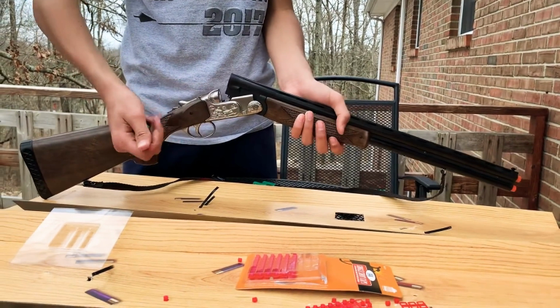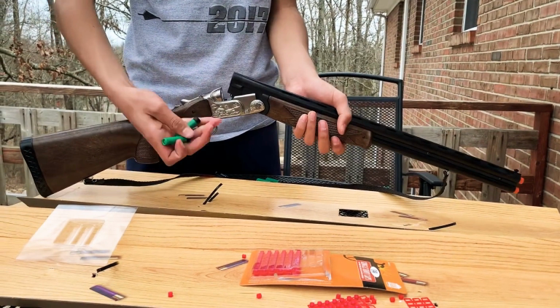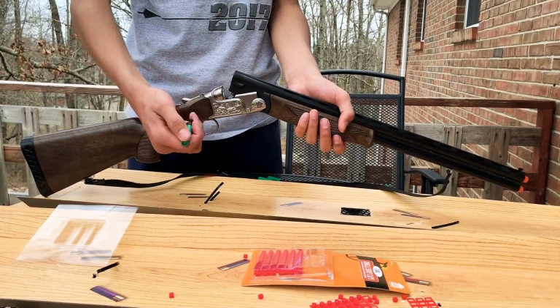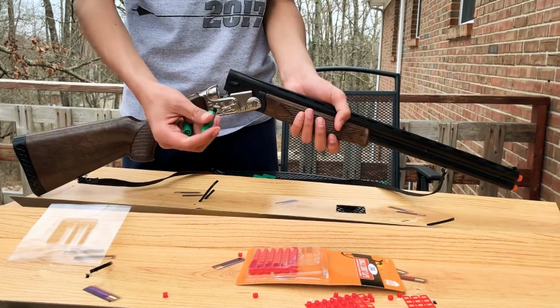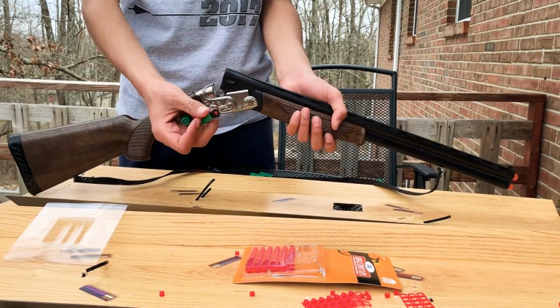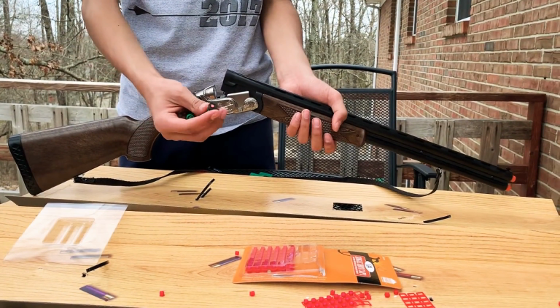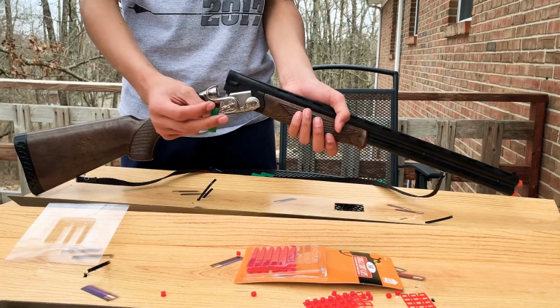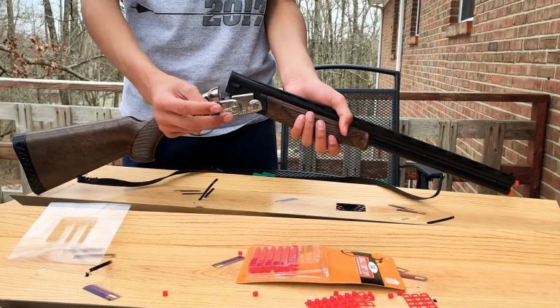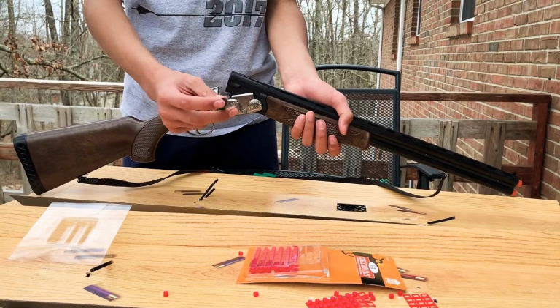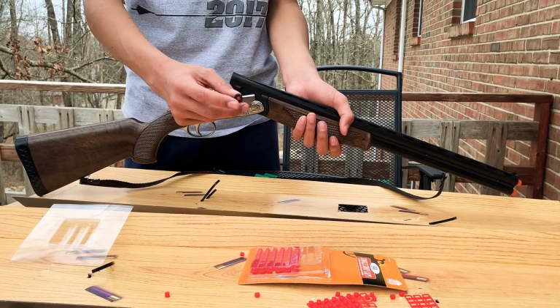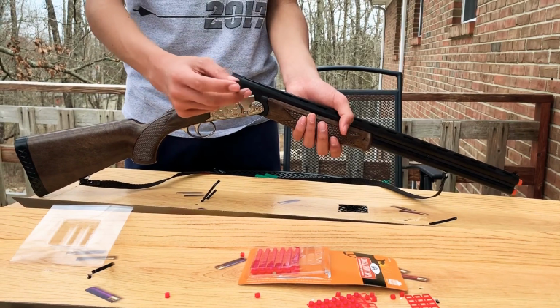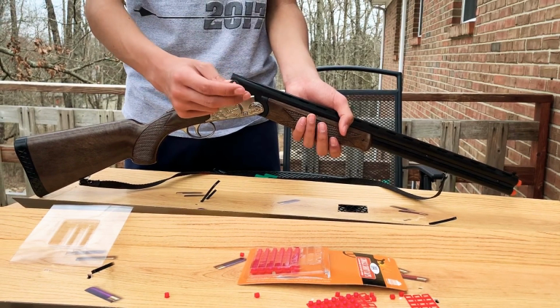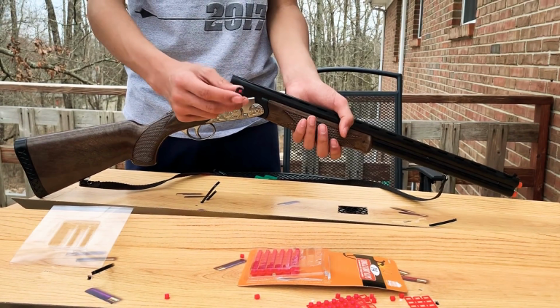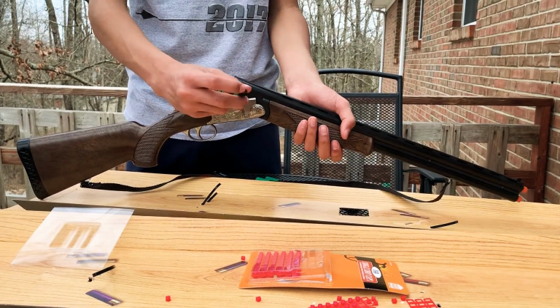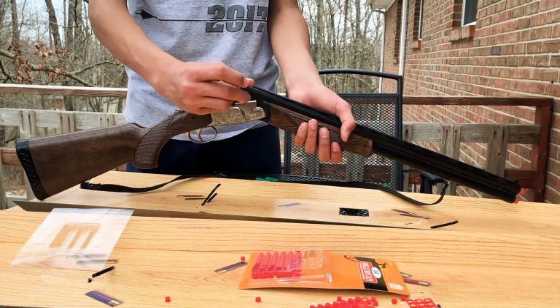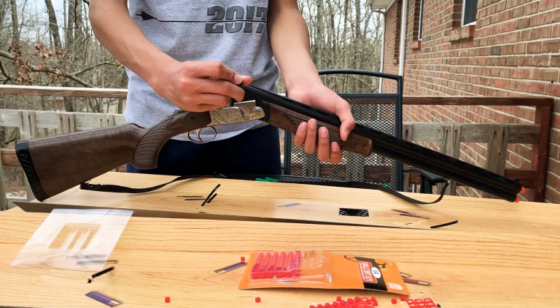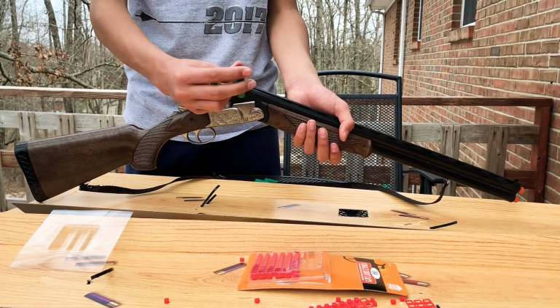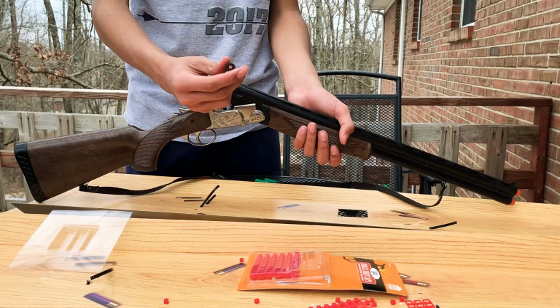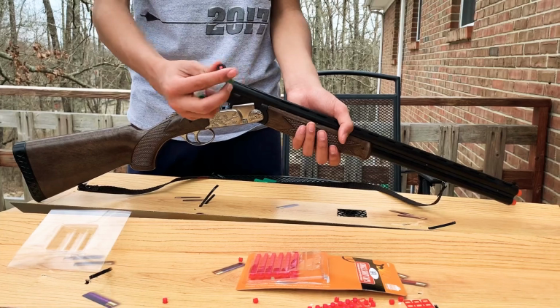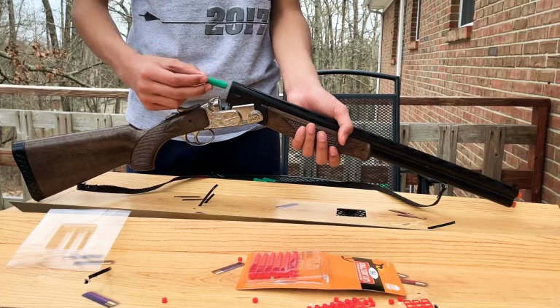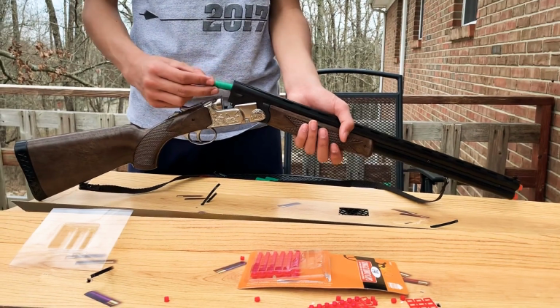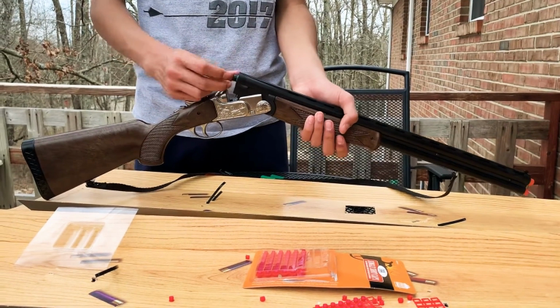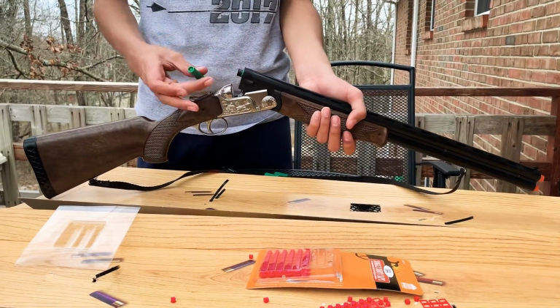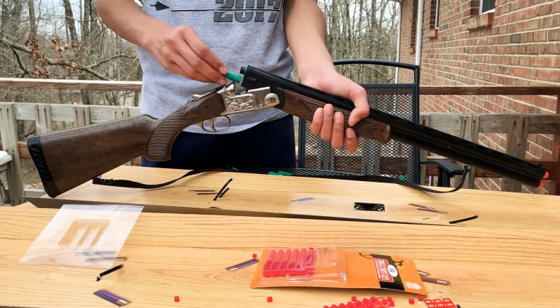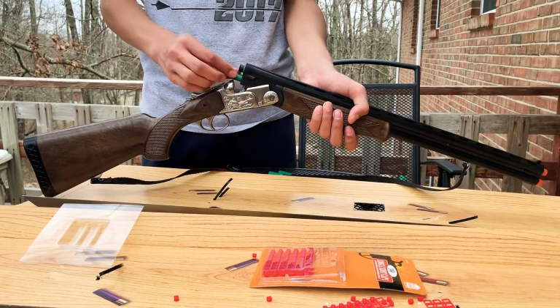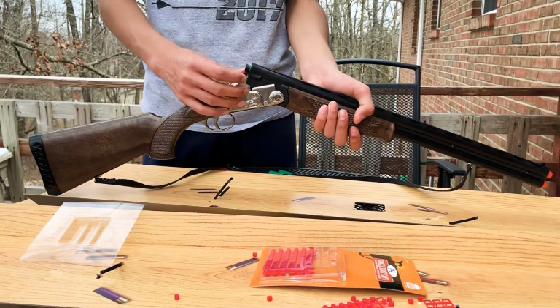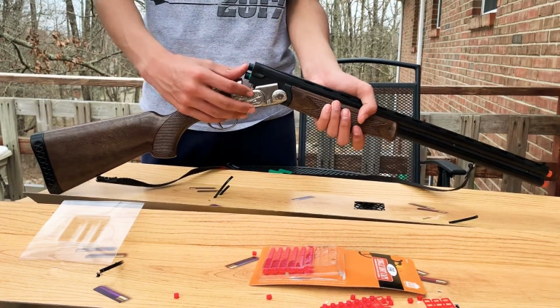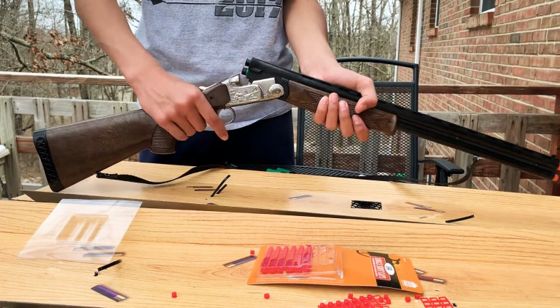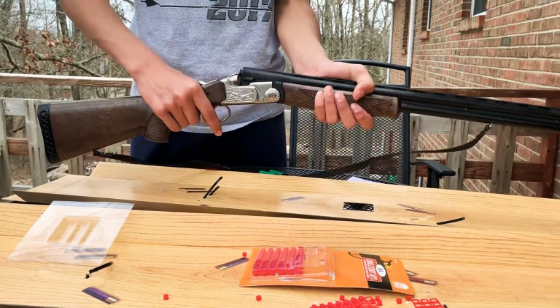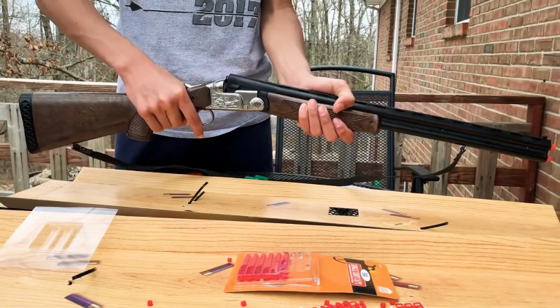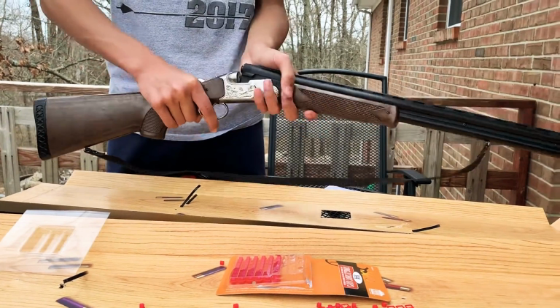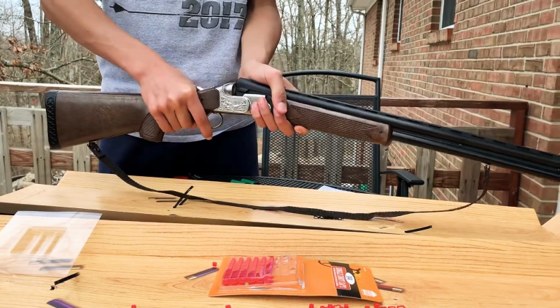Grab the Goner shotgun shells. To load them, grab one of these single caps and push it in snugly on the back of the shotgun shell. Then load them in and close down the barrel back into the beginning position.